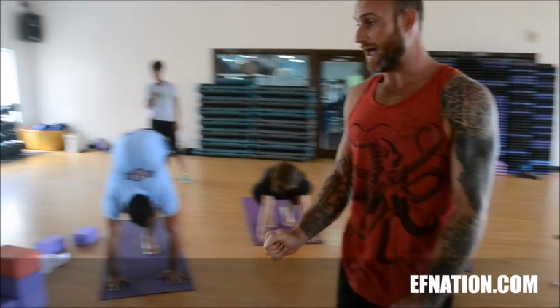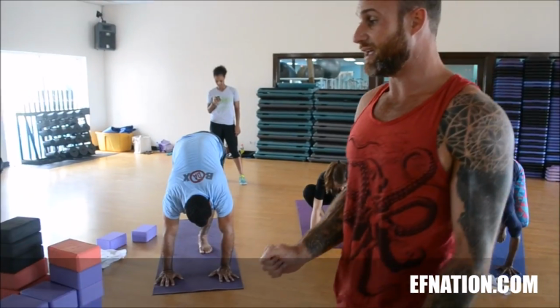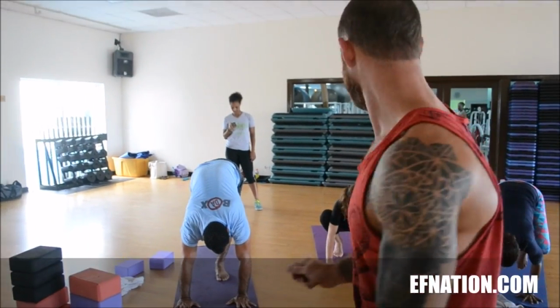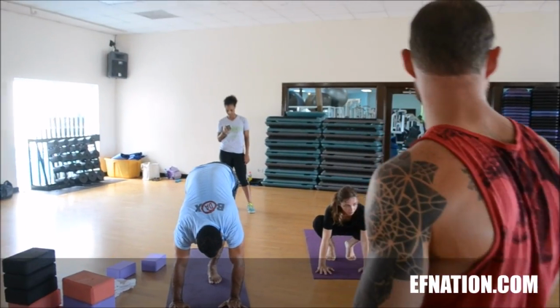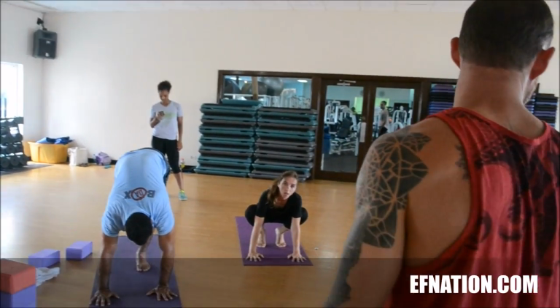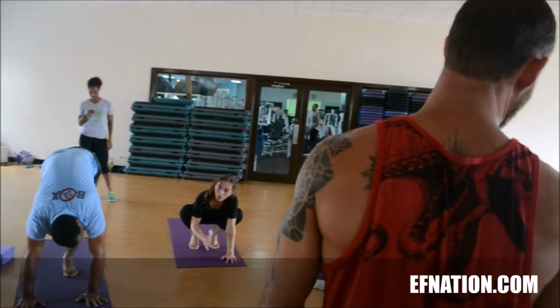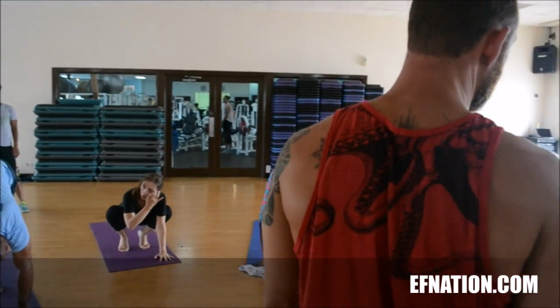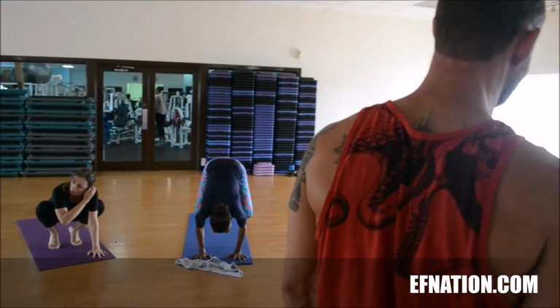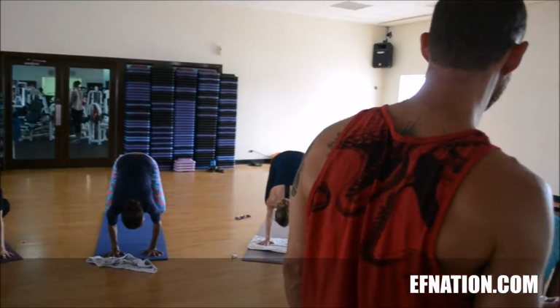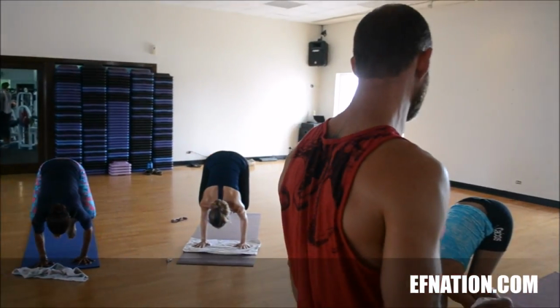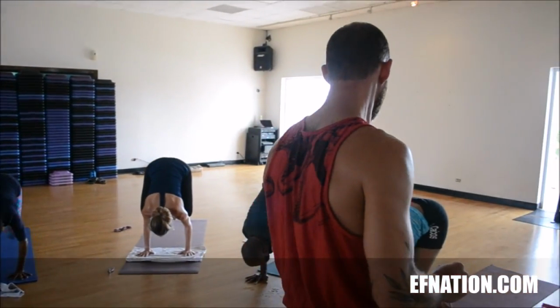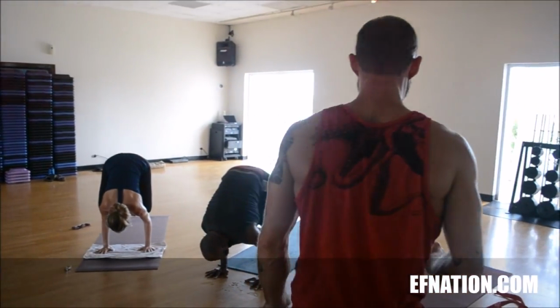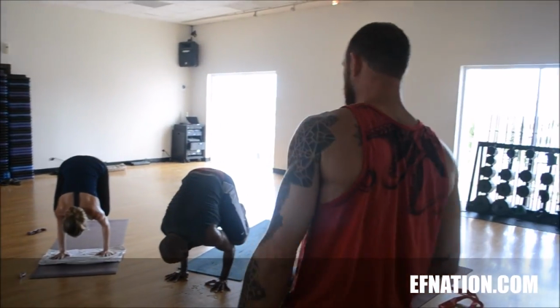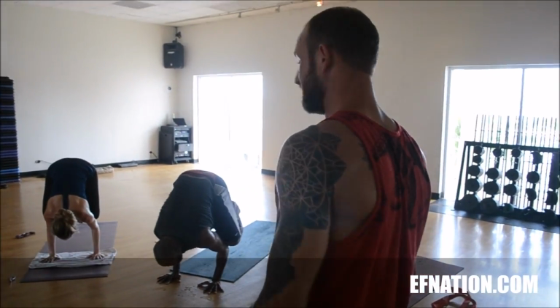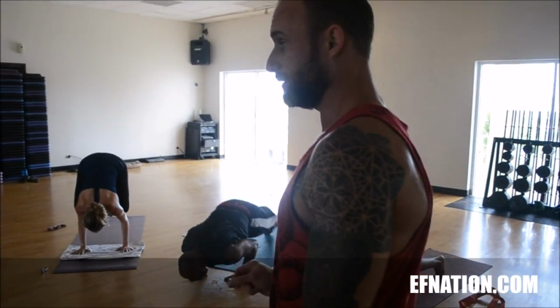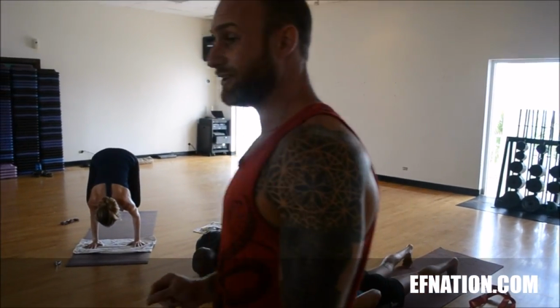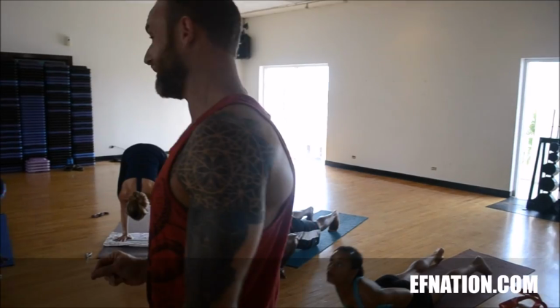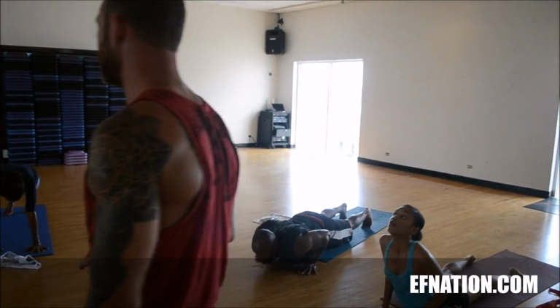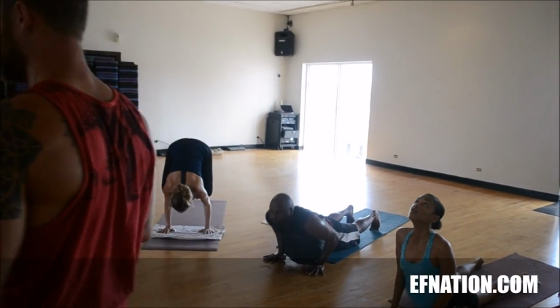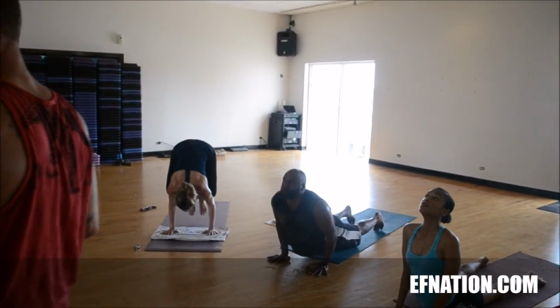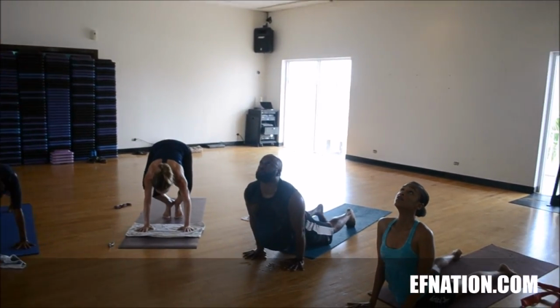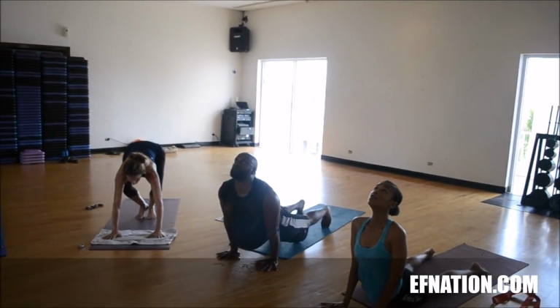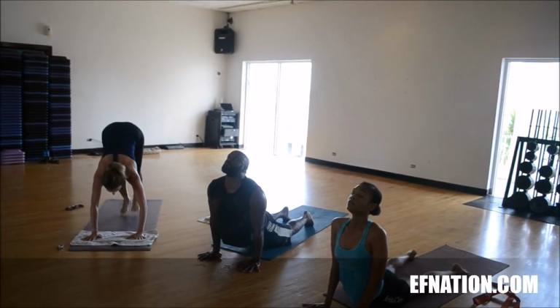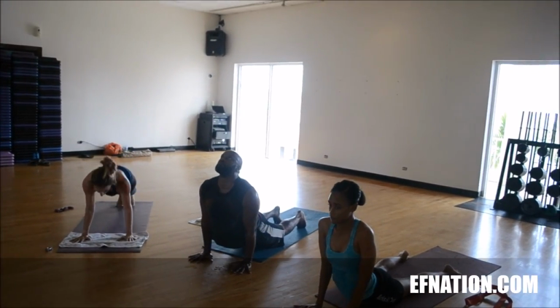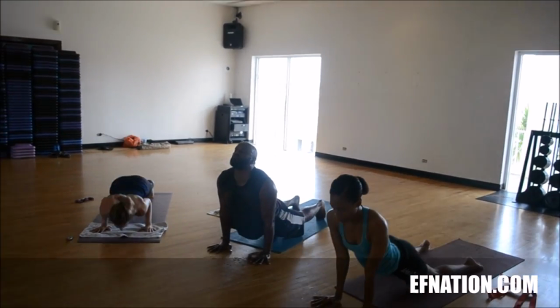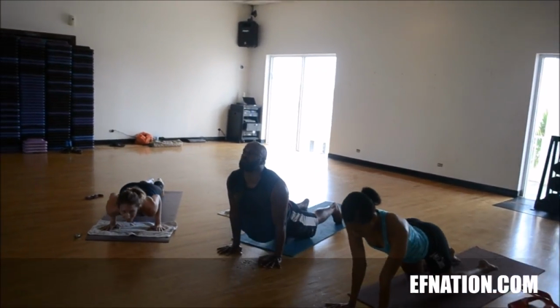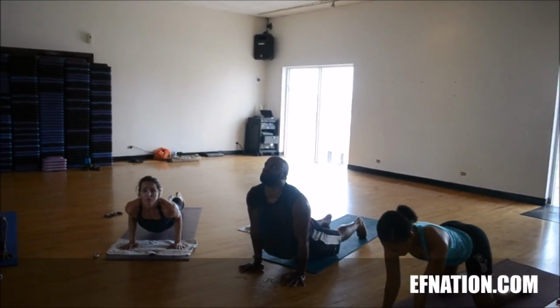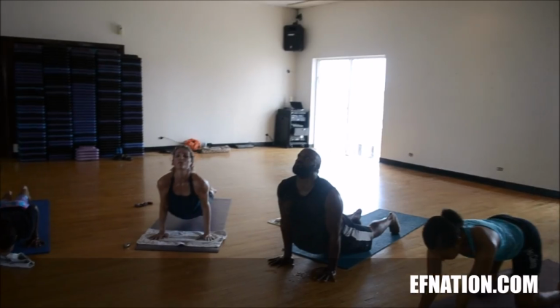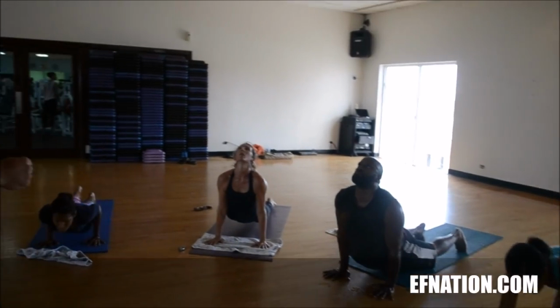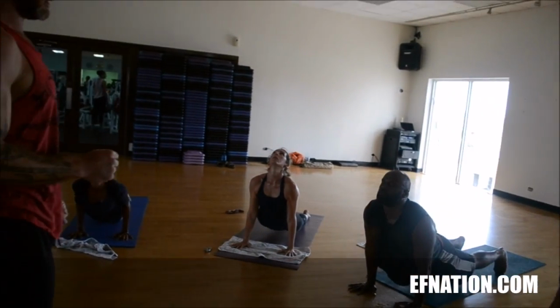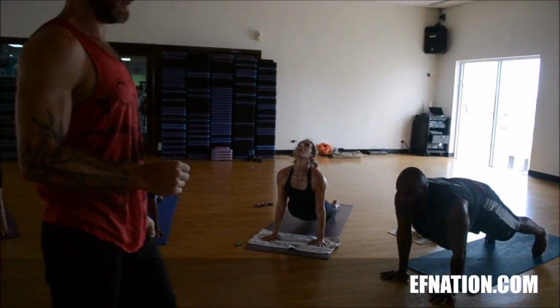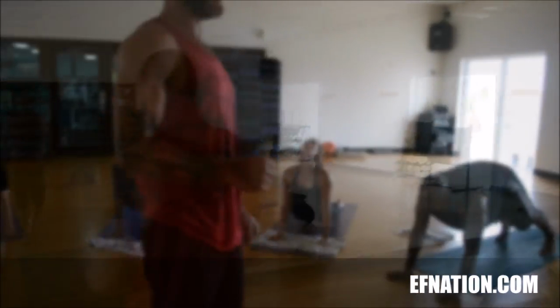At the end of the next breath, you can jump back into chaturanga. Lower down, chaturanga. Inhale, open the heart. Exhale, send your body back into downward facing dog.